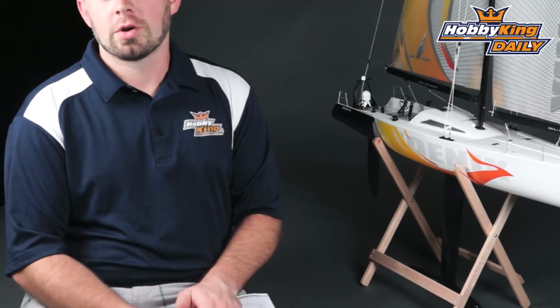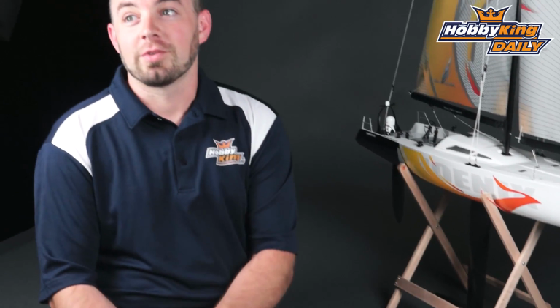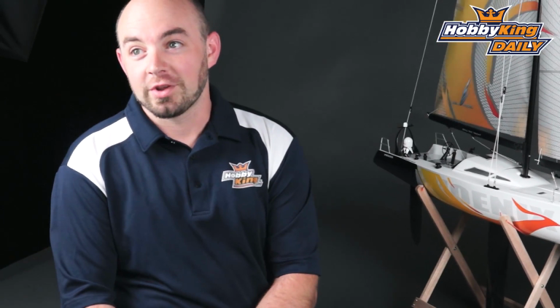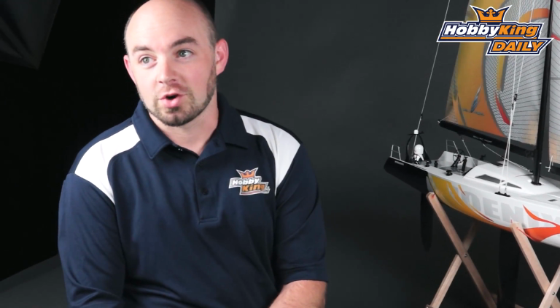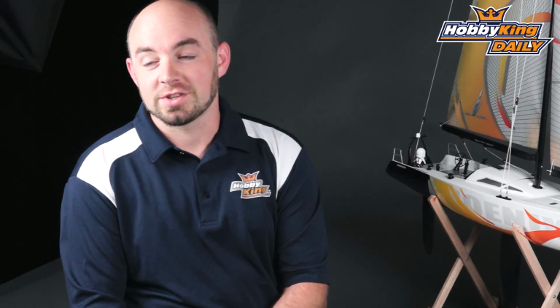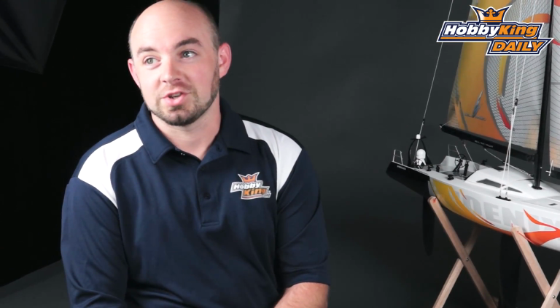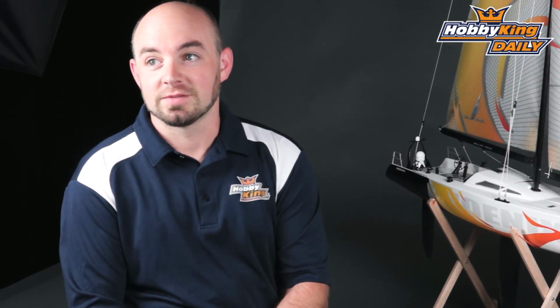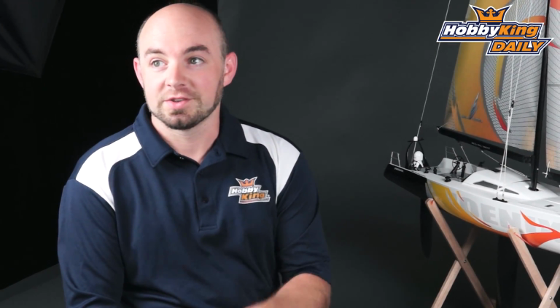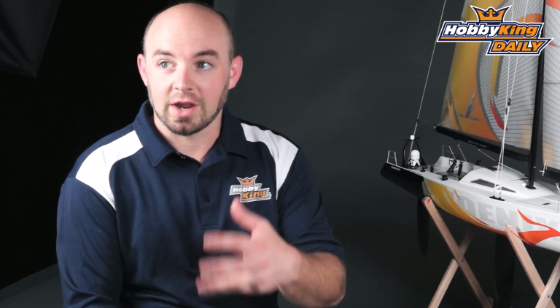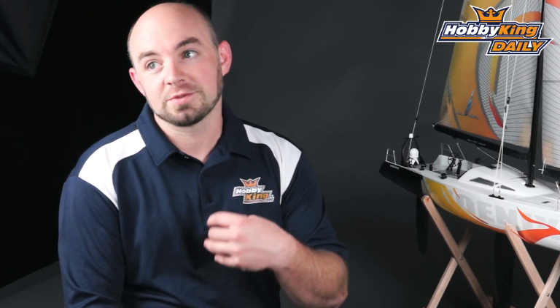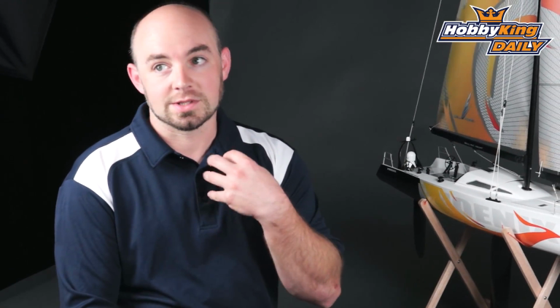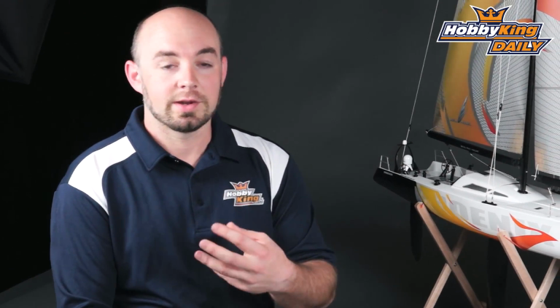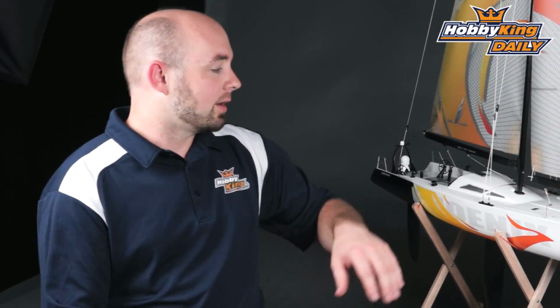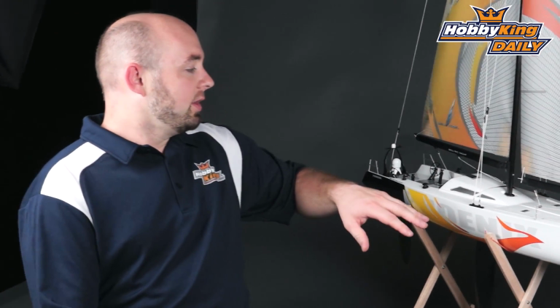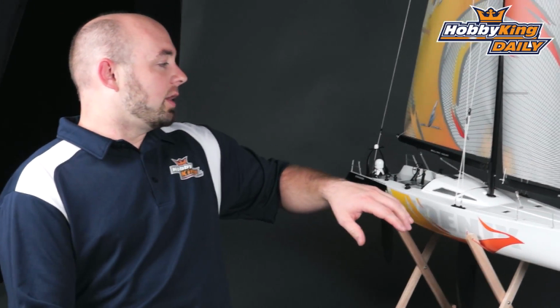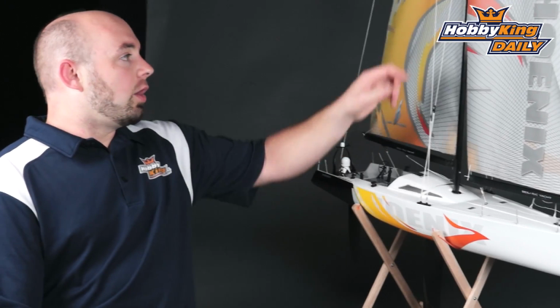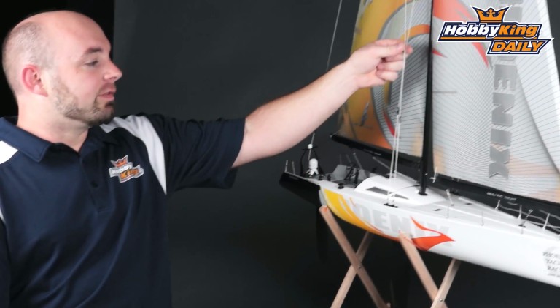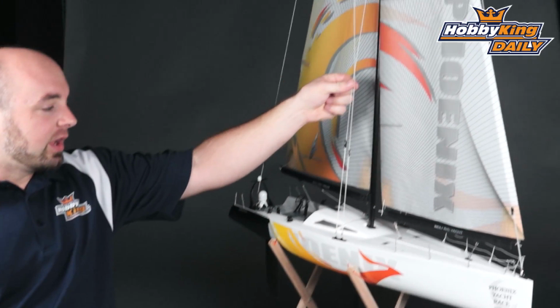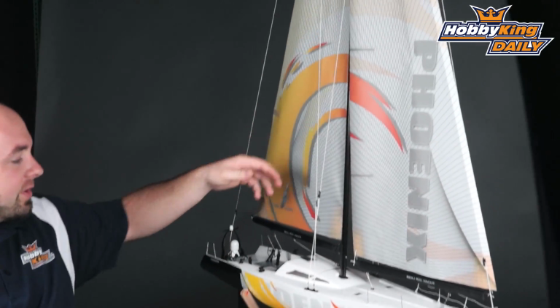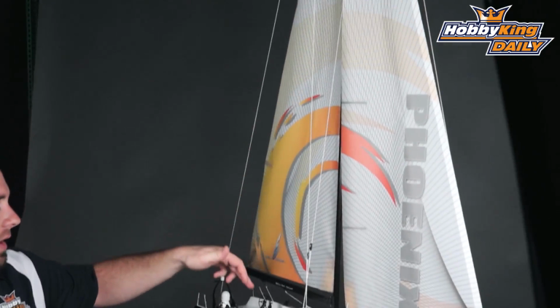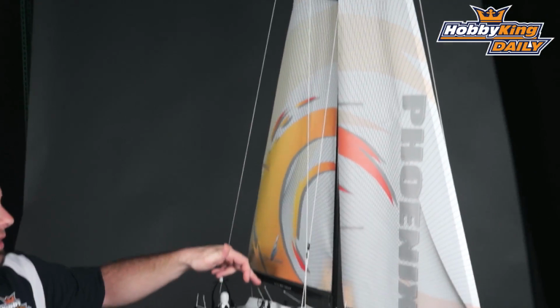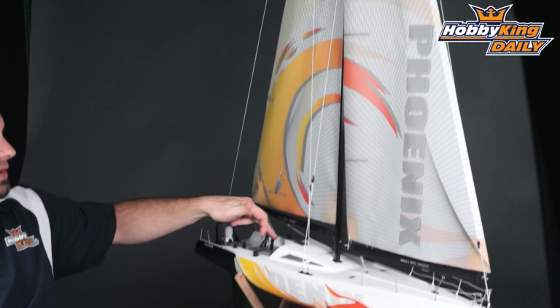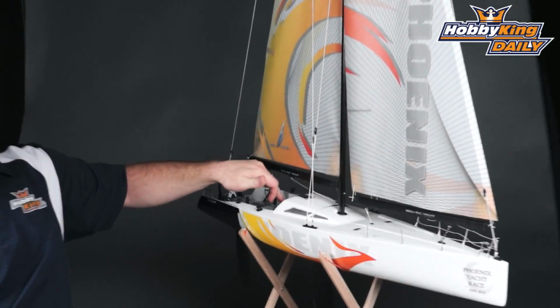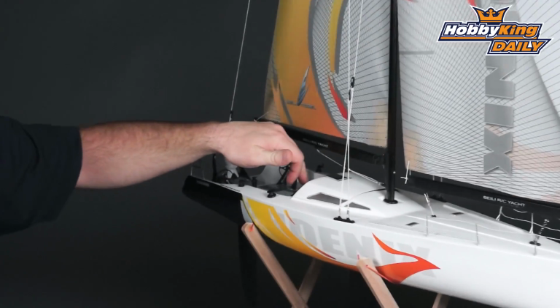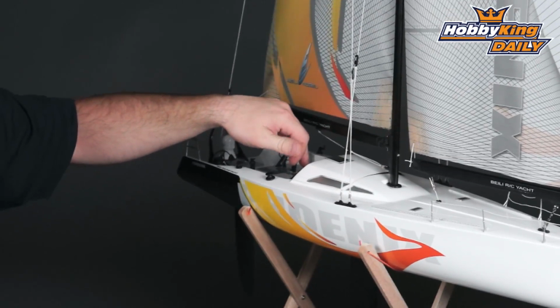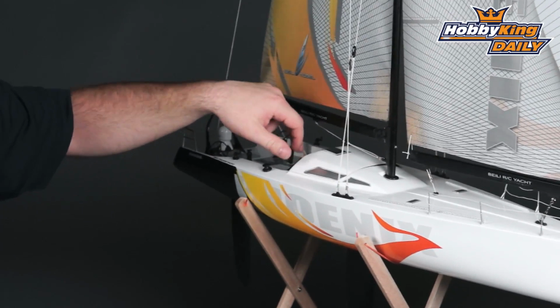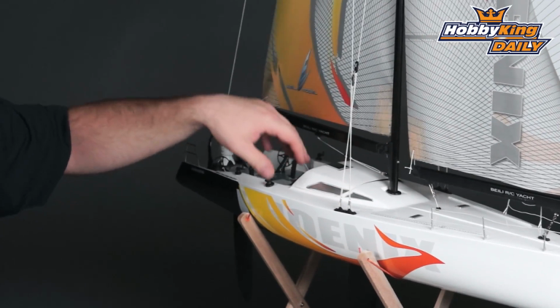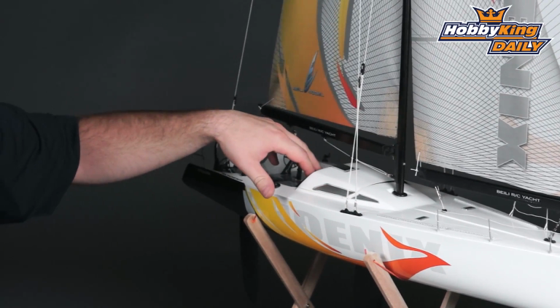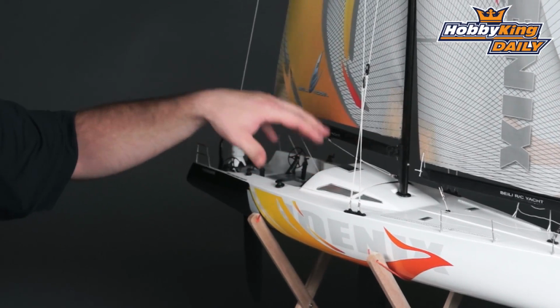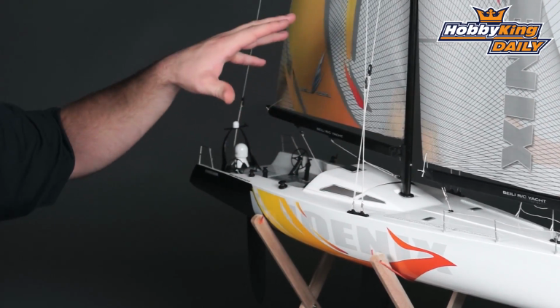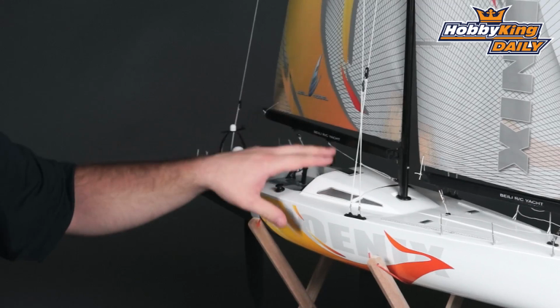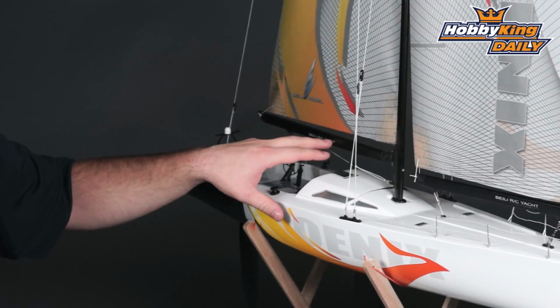The model comes with a full set of instructions that has some very nice diagrams for exactly how to set up all the rigging as well as the sail control. If you've never set it up before, it's very detailed.